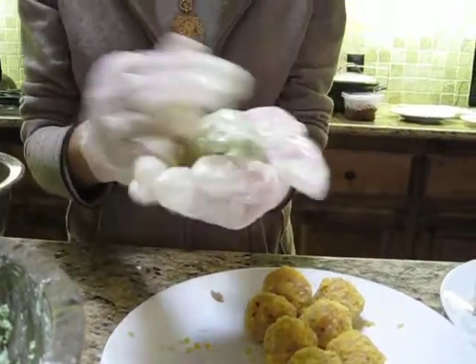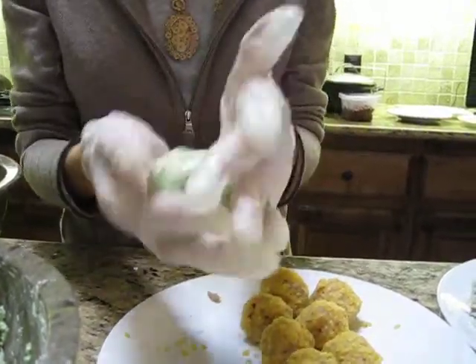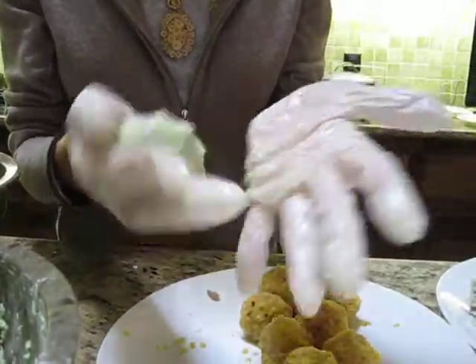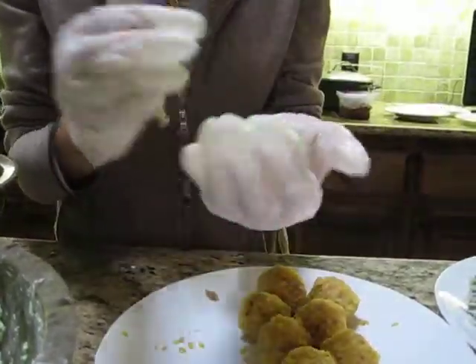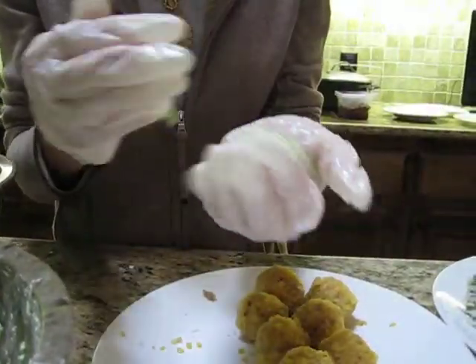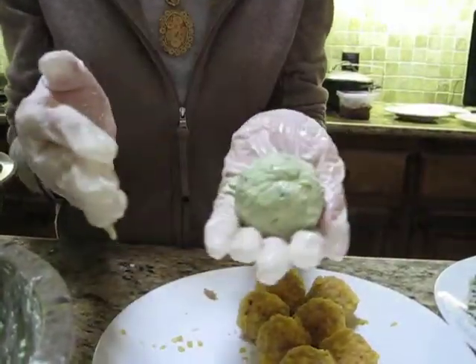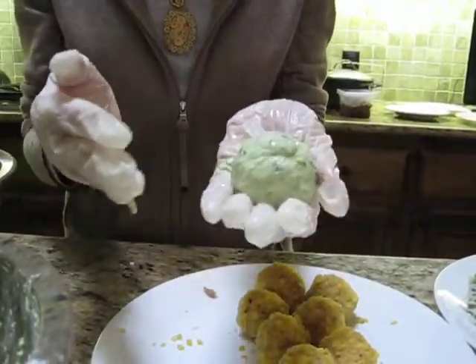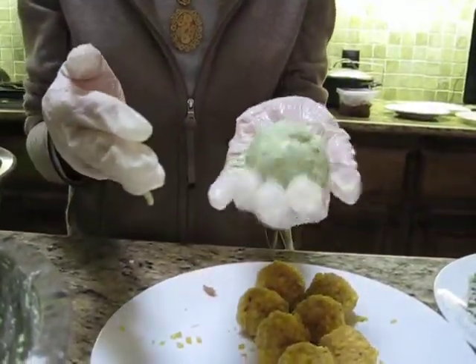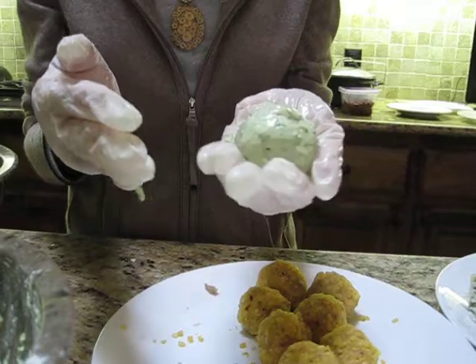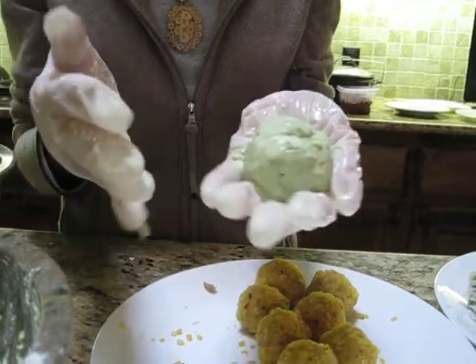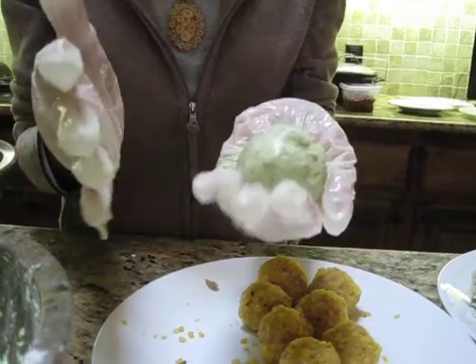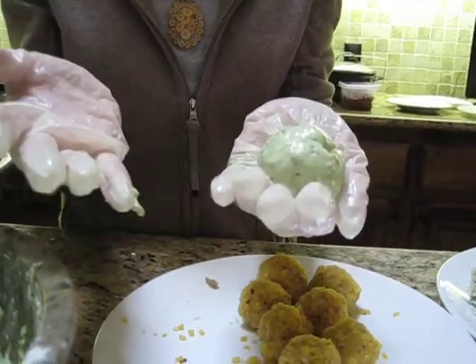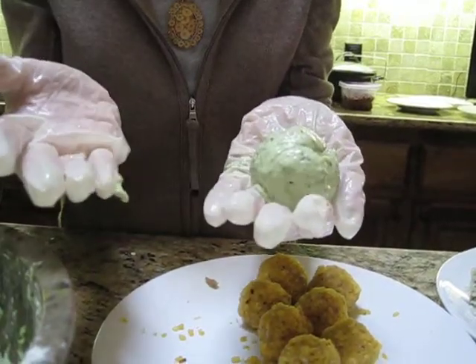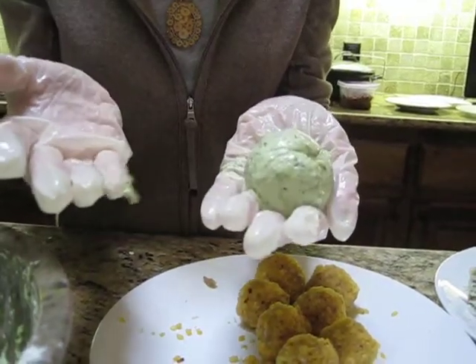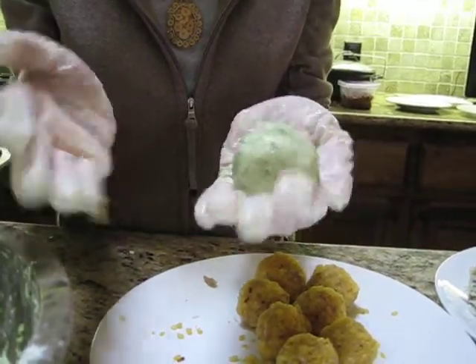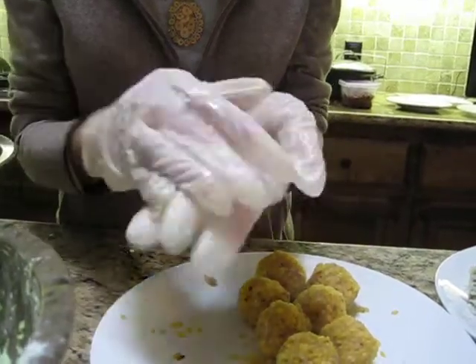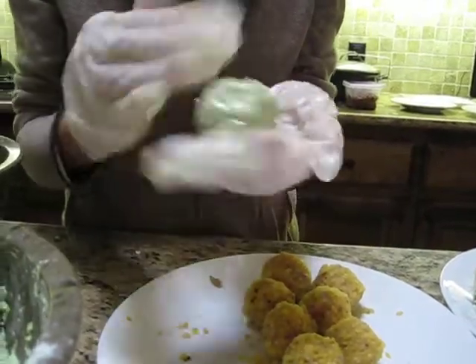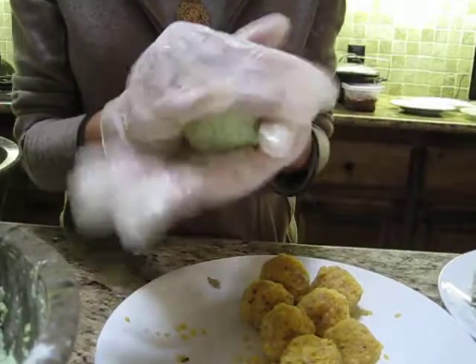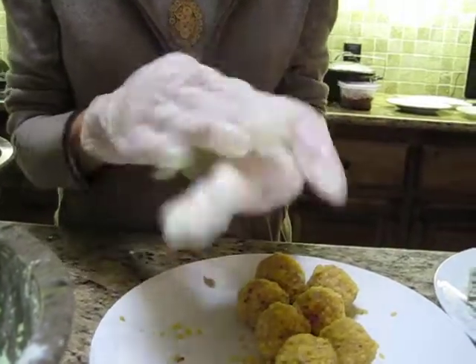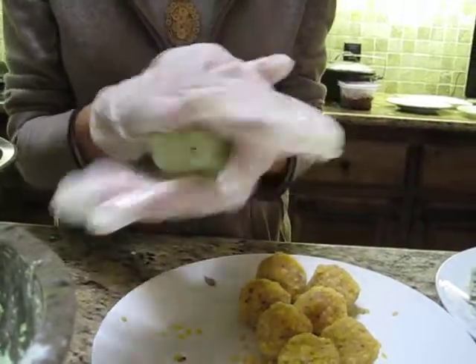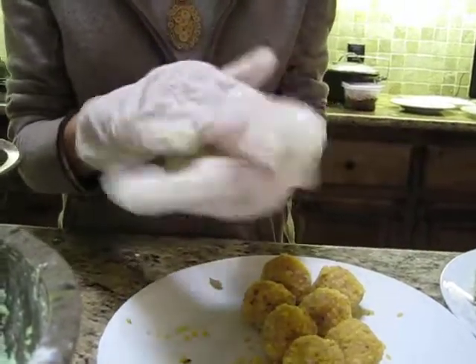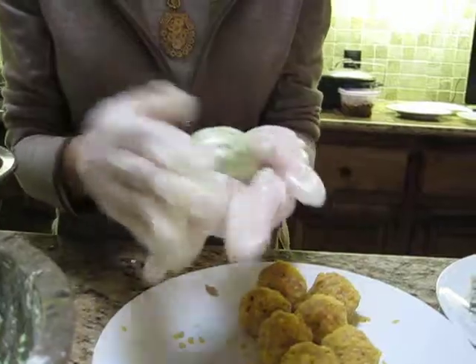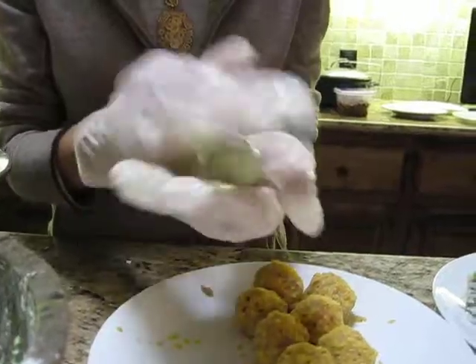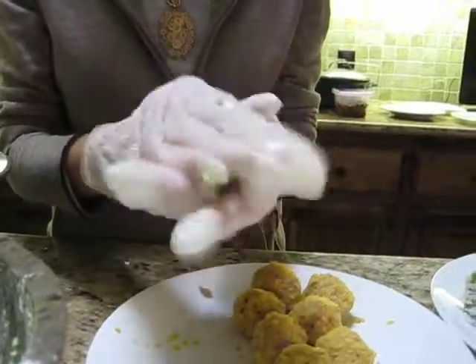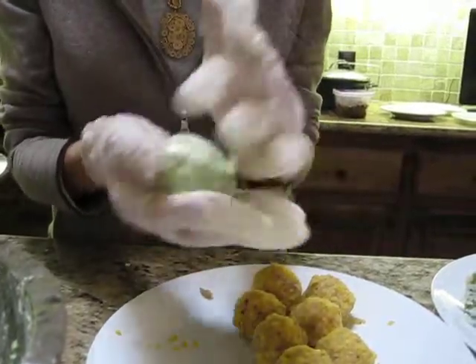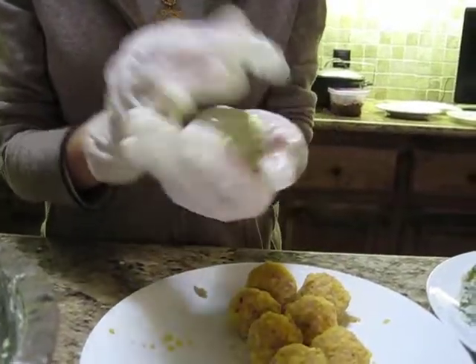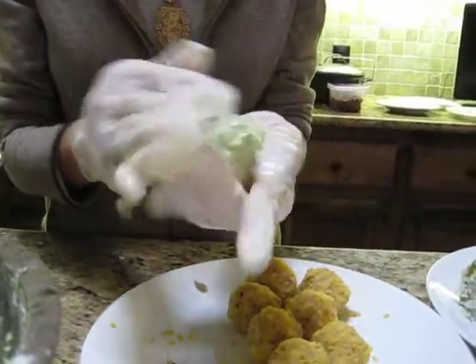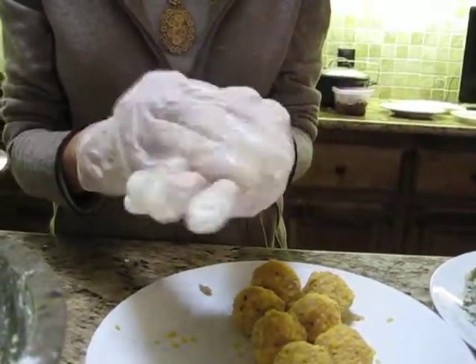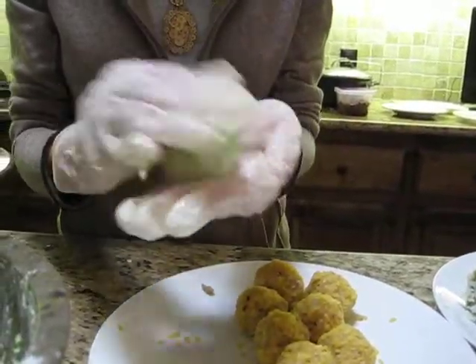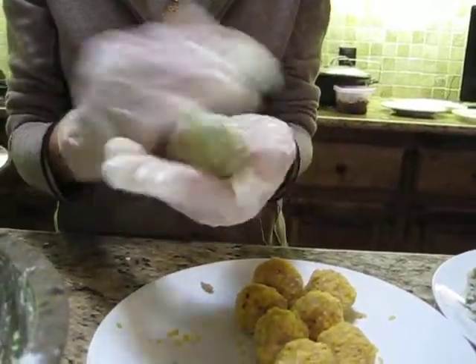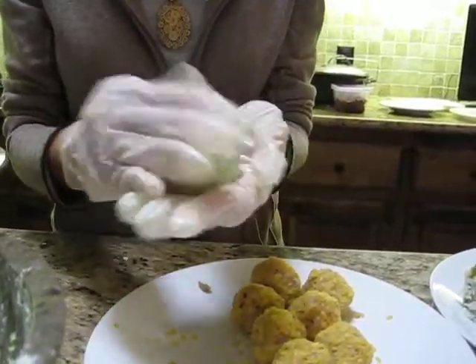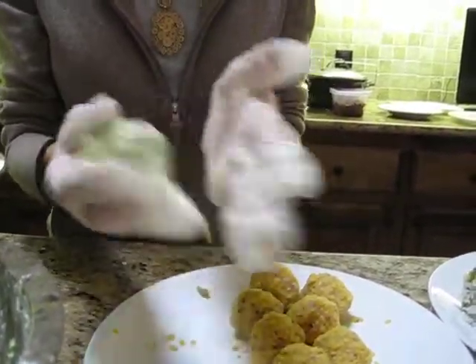We've made this specifically vegetarian, but you can also add ground pork. In that case, you have to cook the pork first before you drop in the mung bean.